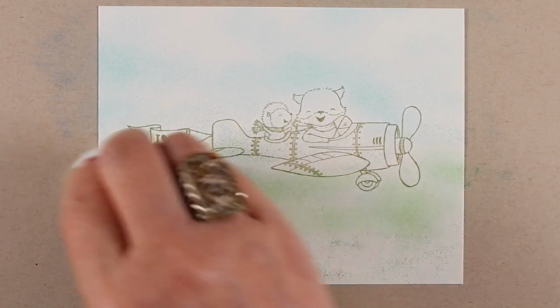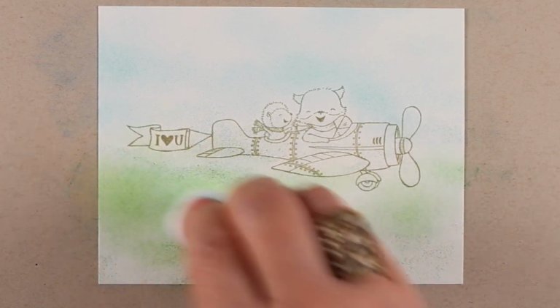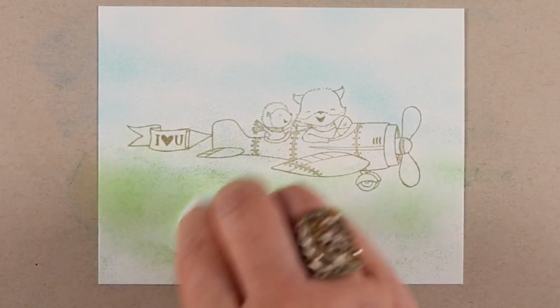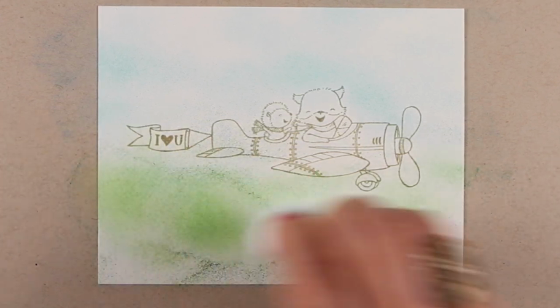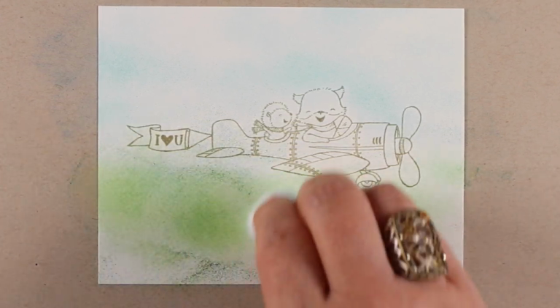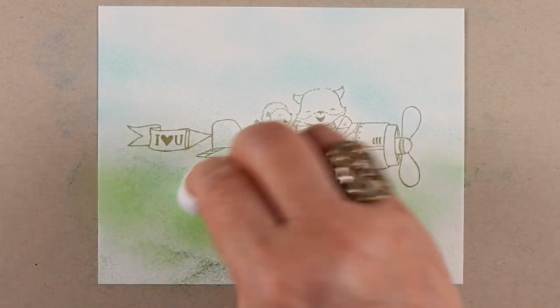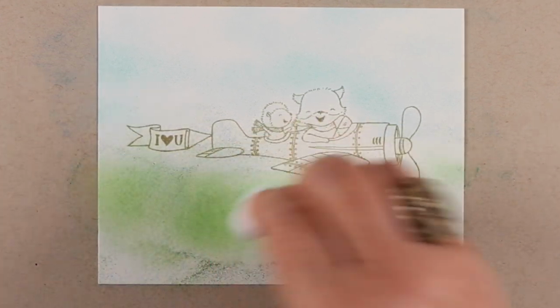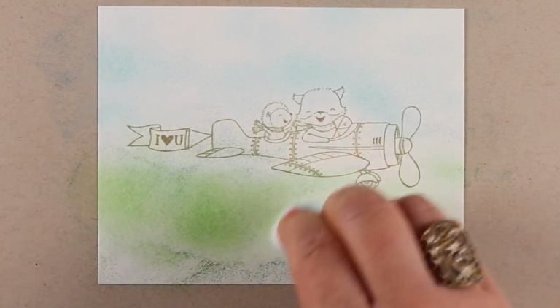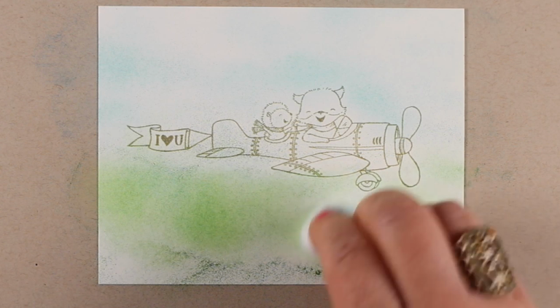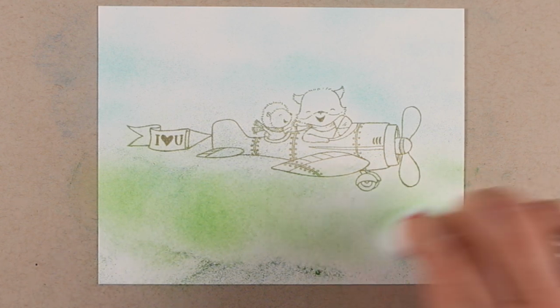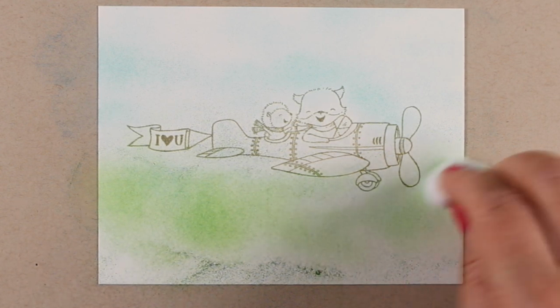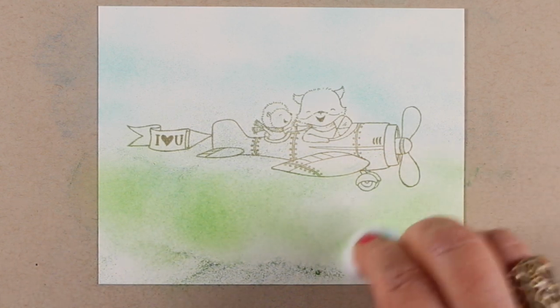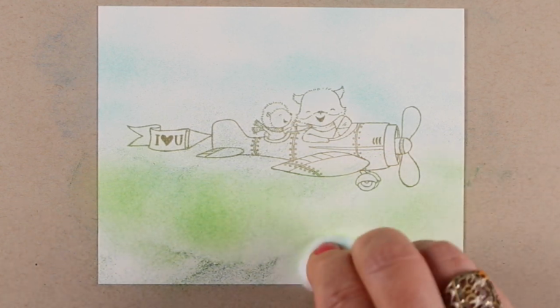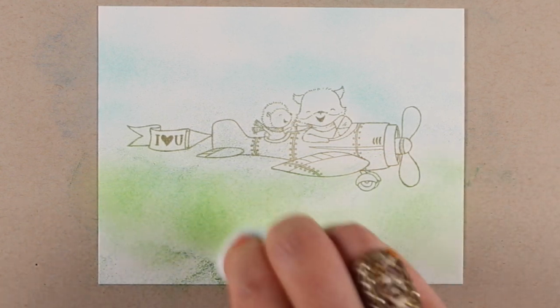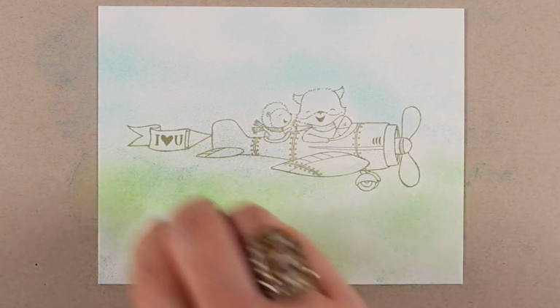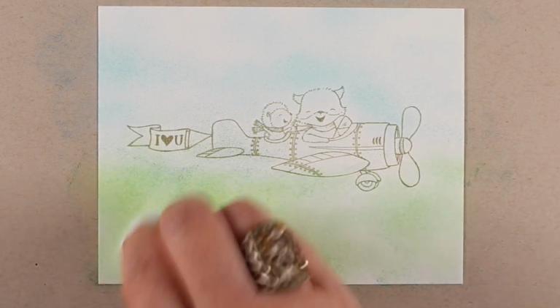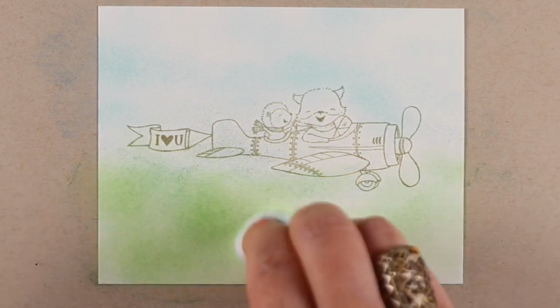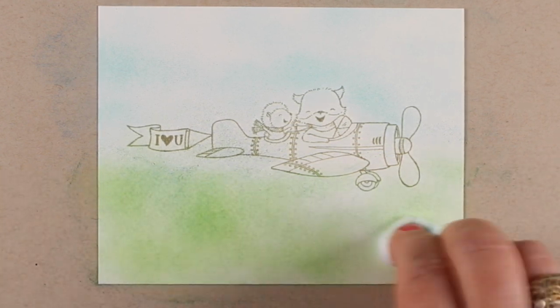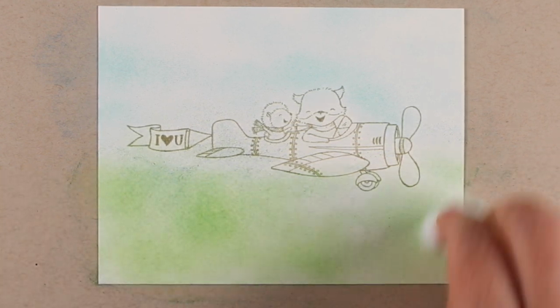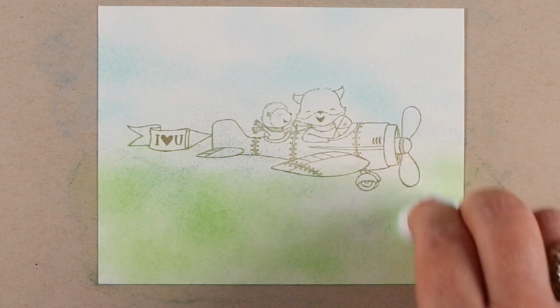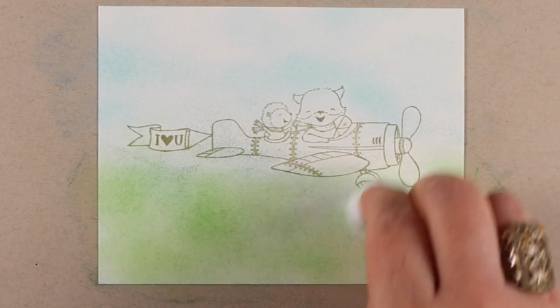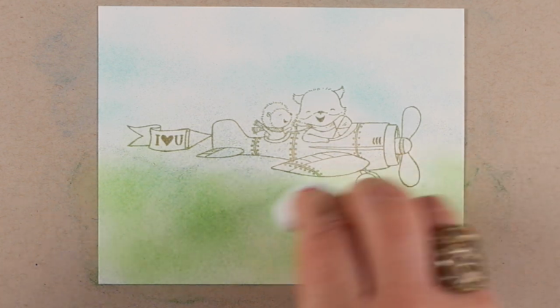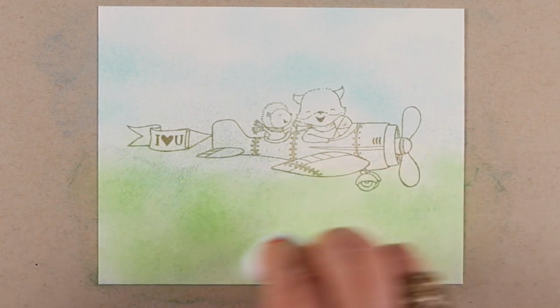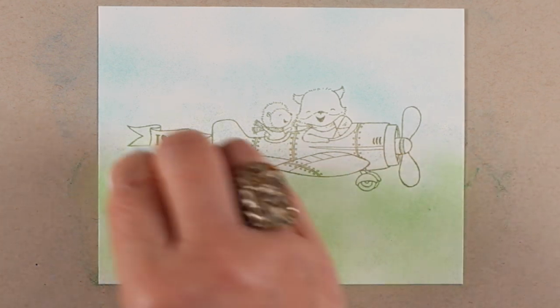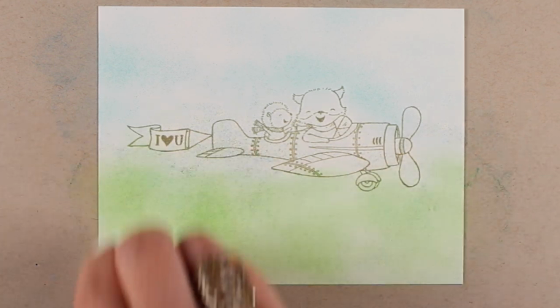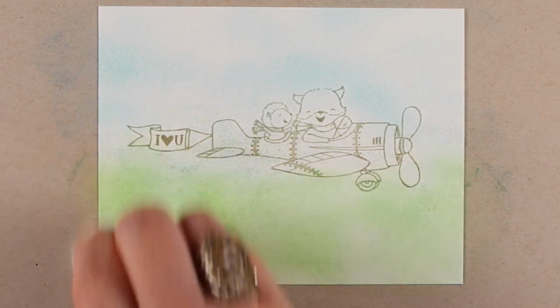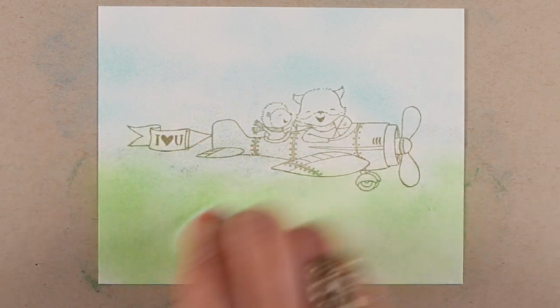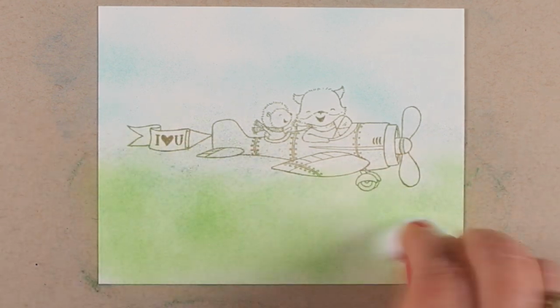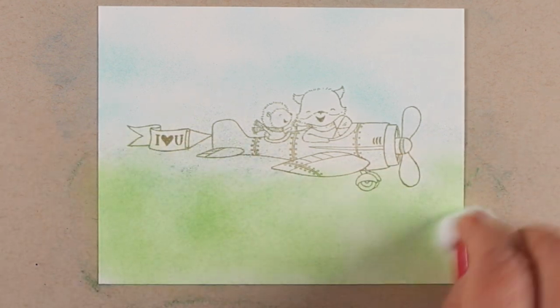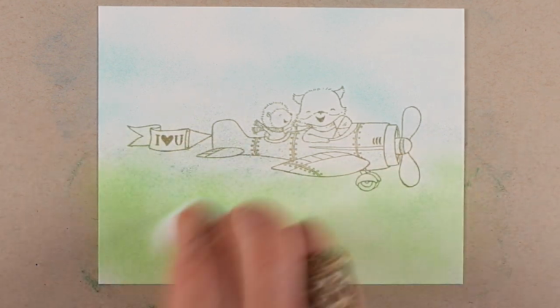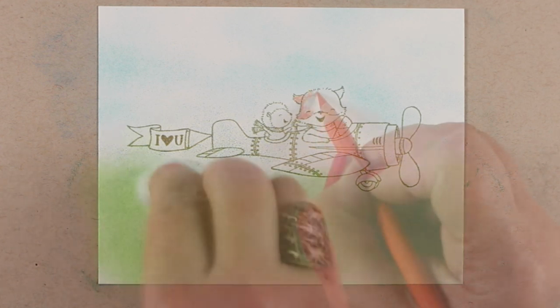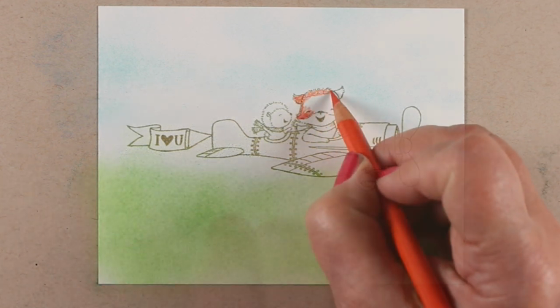I'm doing some greens down here in the bottom — I put two colors in there. Just tap them out. Once the color gets on the mesh, it helps to just tap the pencil on it to push the color out so you get more of it on the paper.